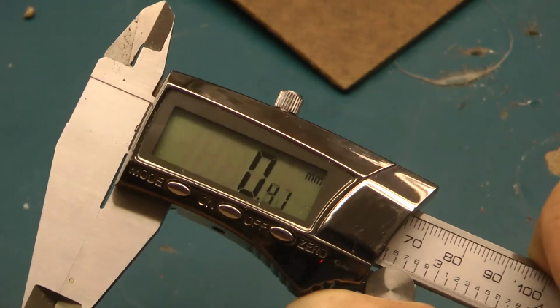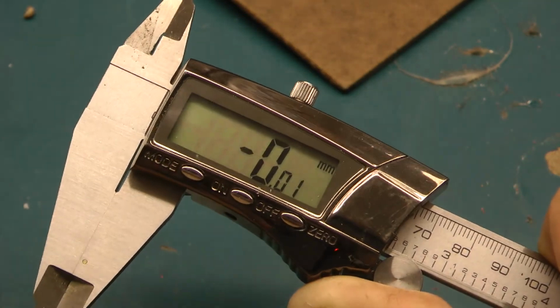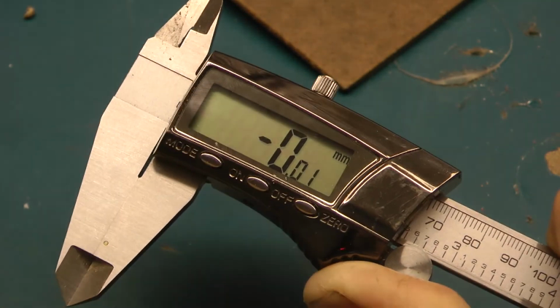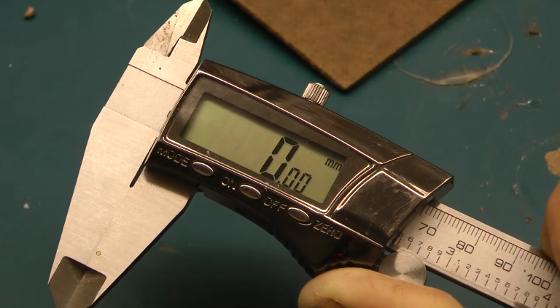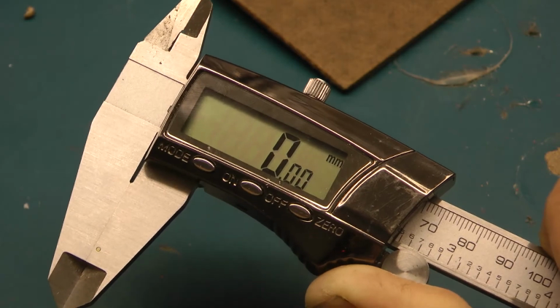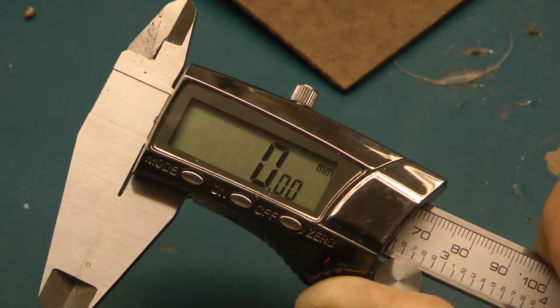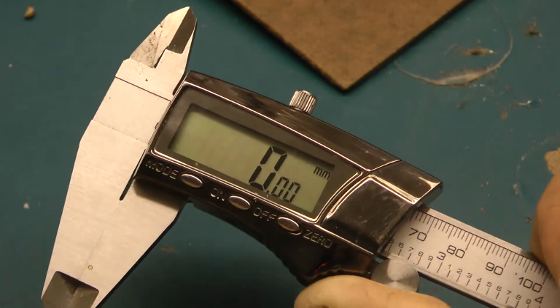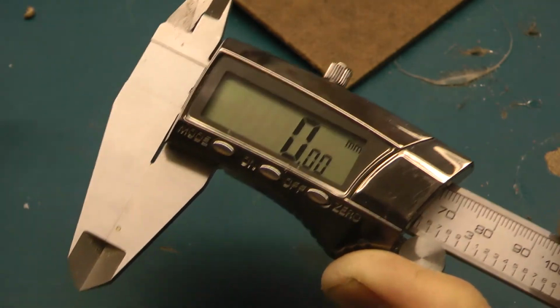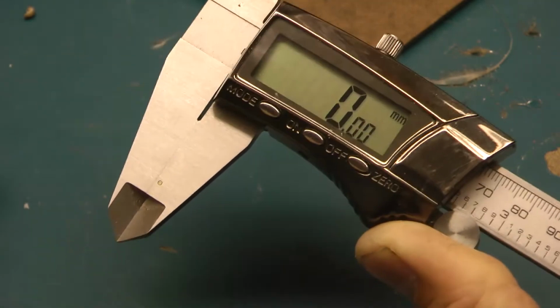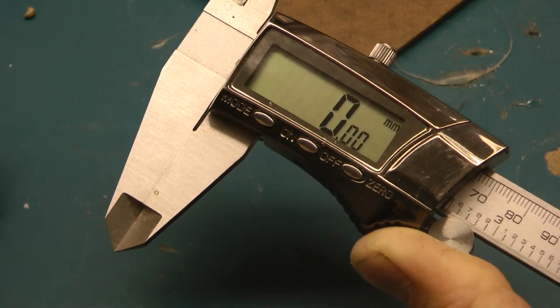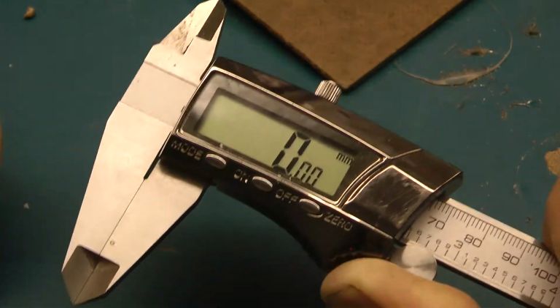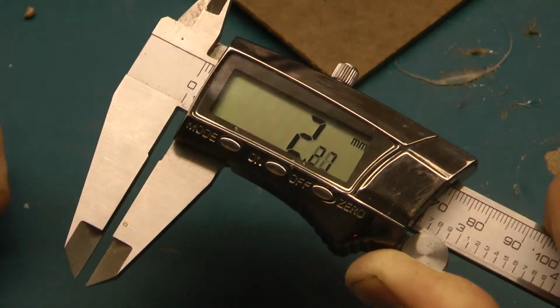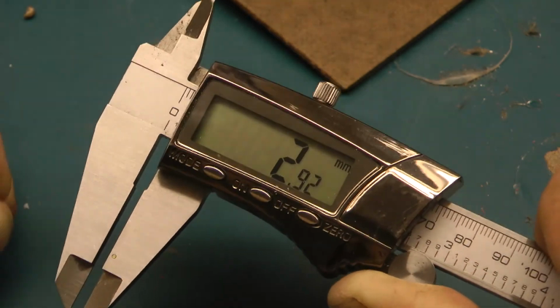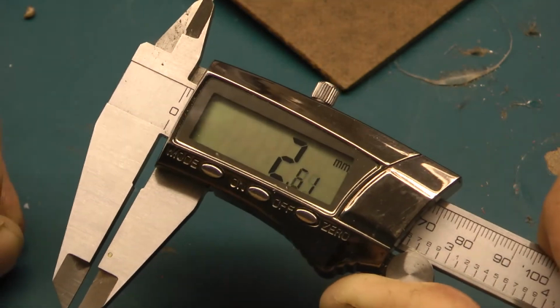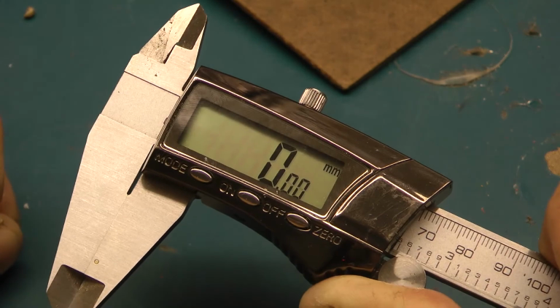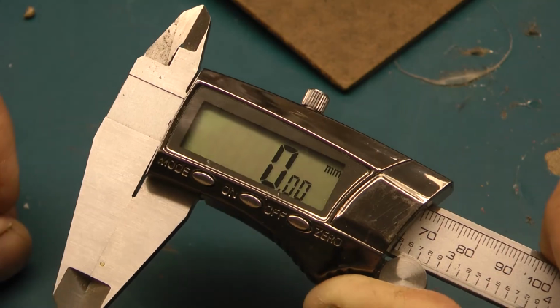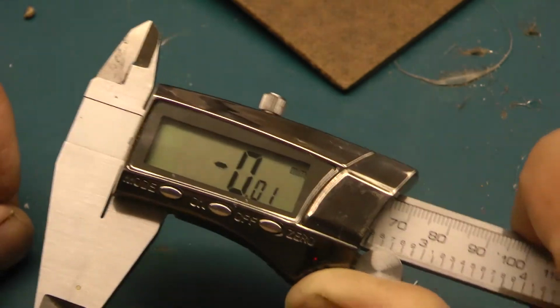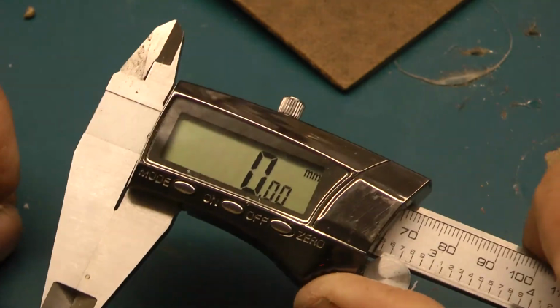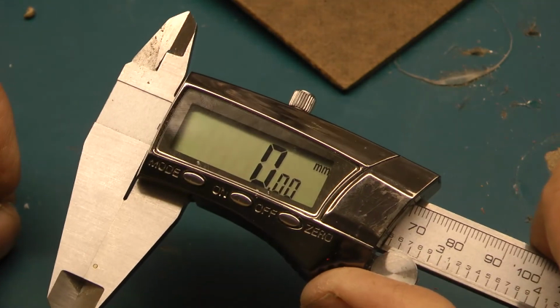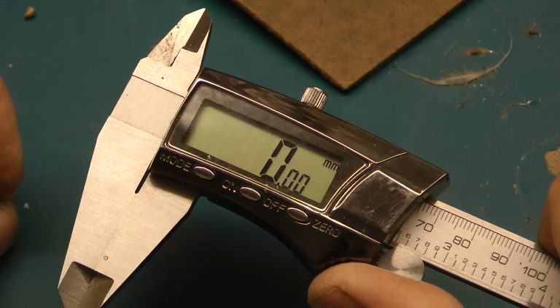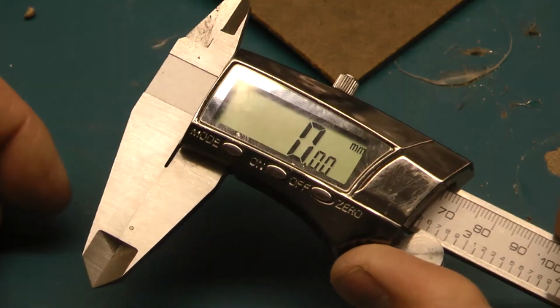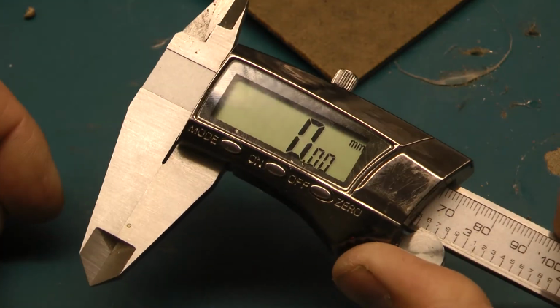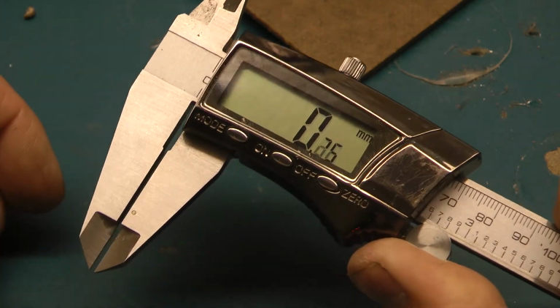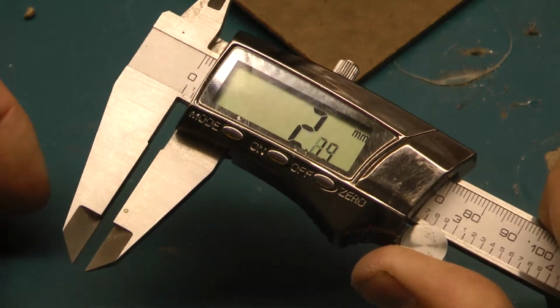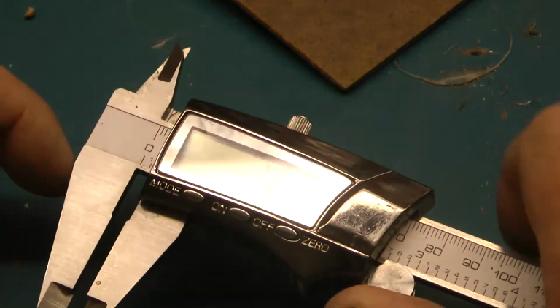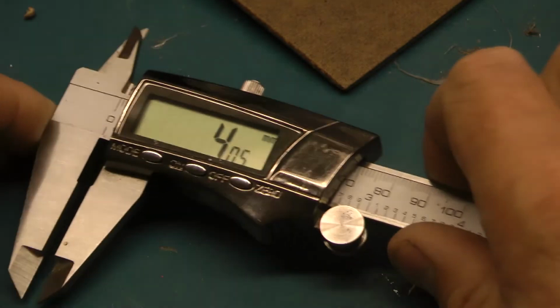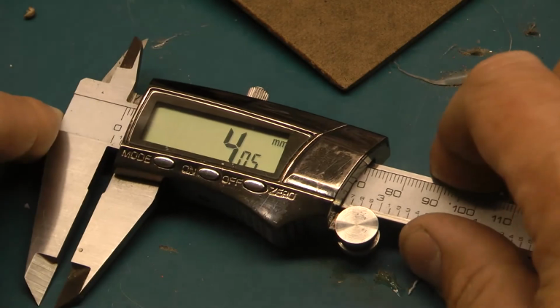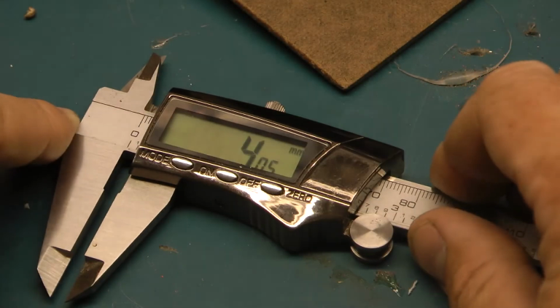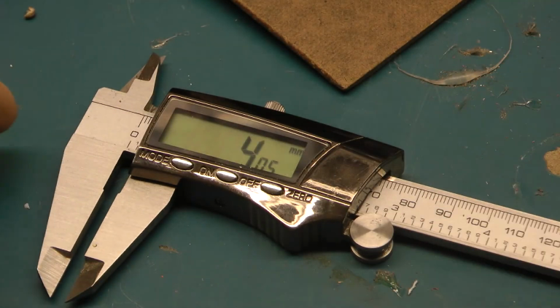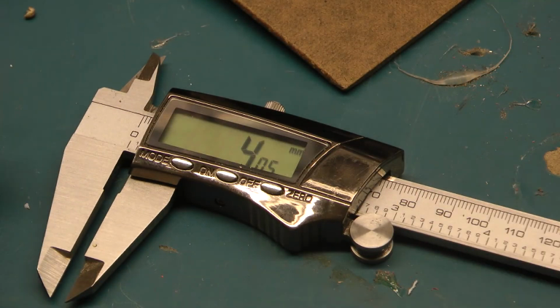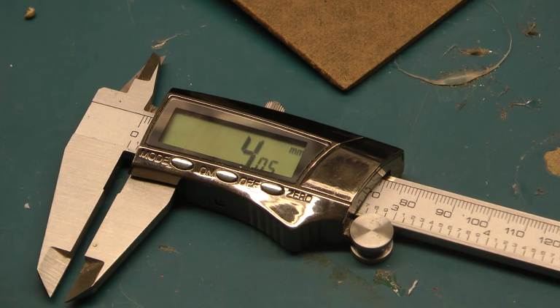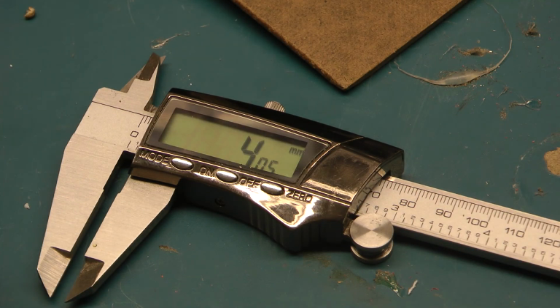So about 2.71 millimeters — somewhere around there. Get yourself a pair of these; they're floating around in the lab, and if you ever have any problem measuring something, that's it — no big mystery. This is one of the scariest tools for students sometimes, but let's go back to the product before we go printing it.